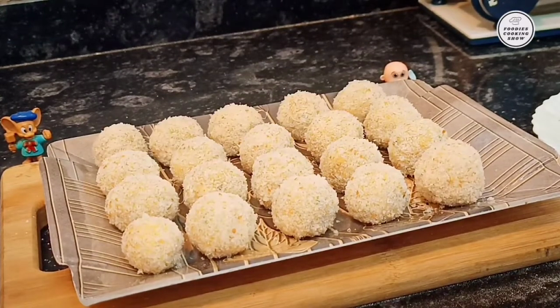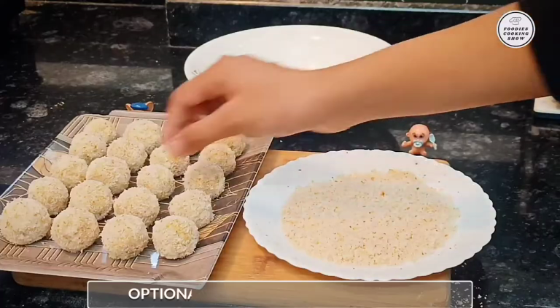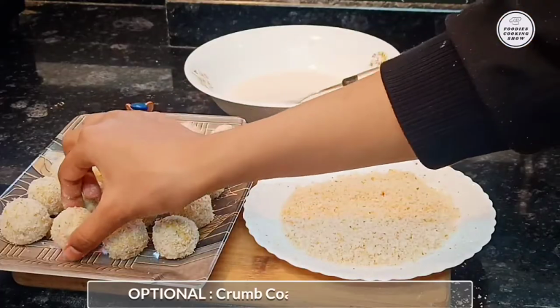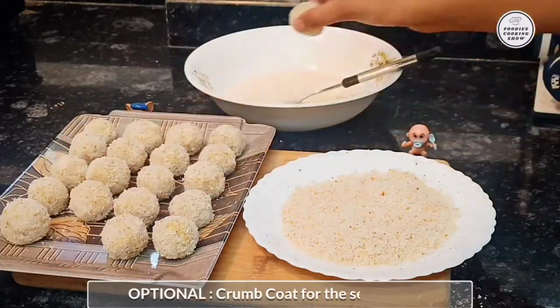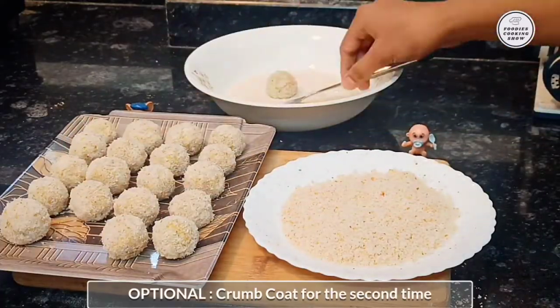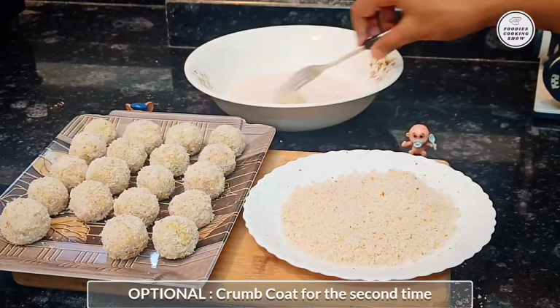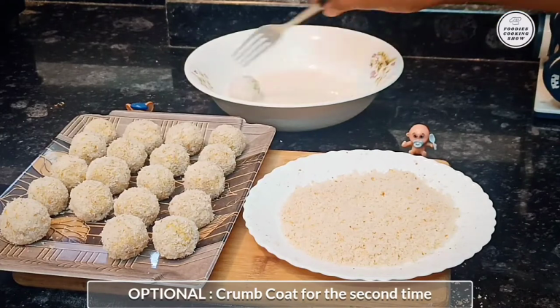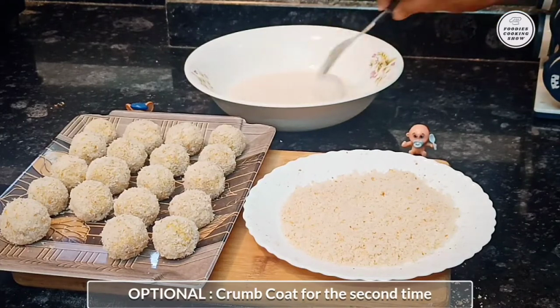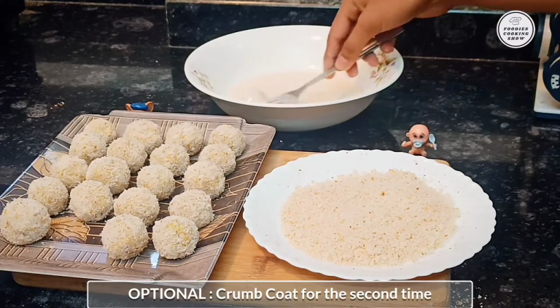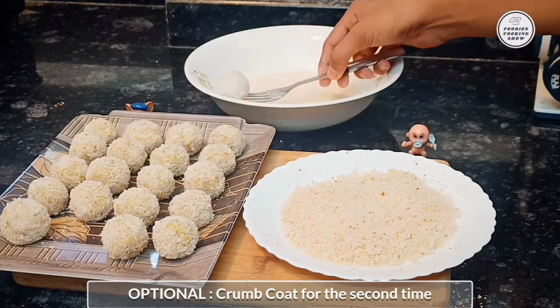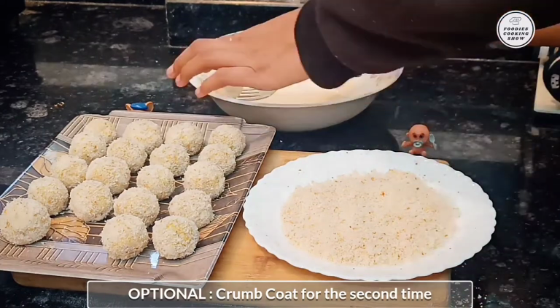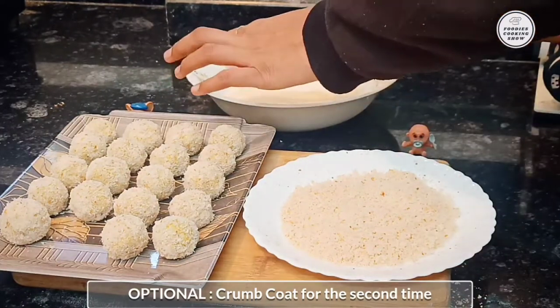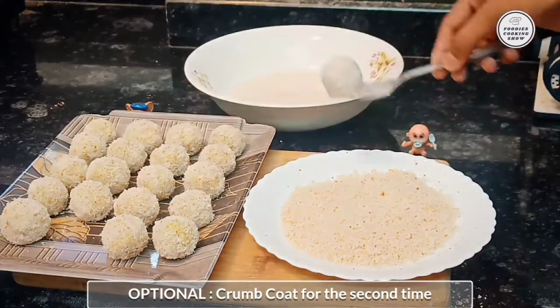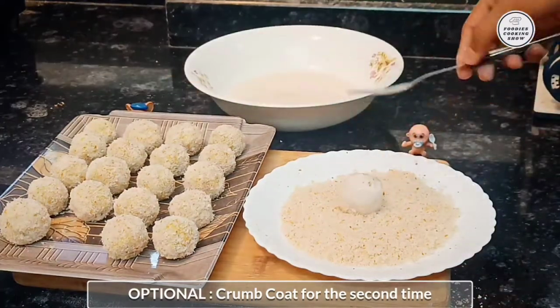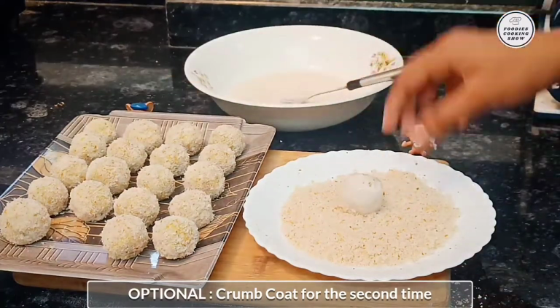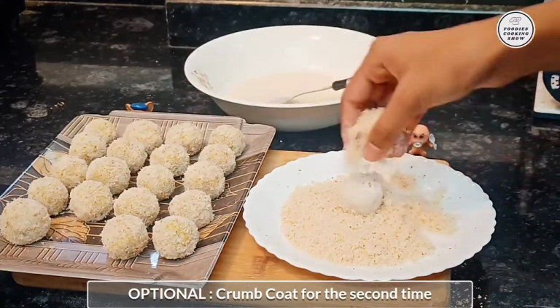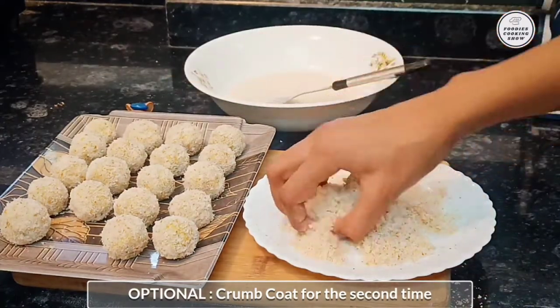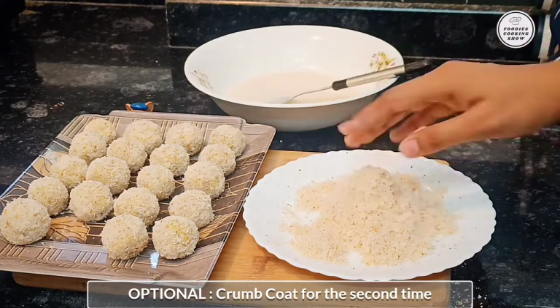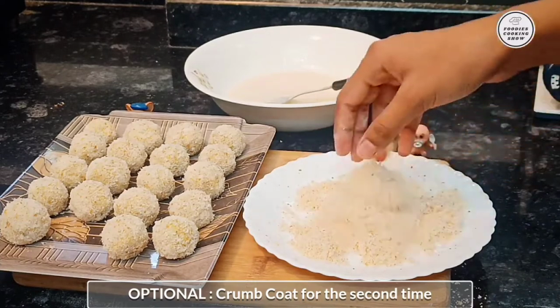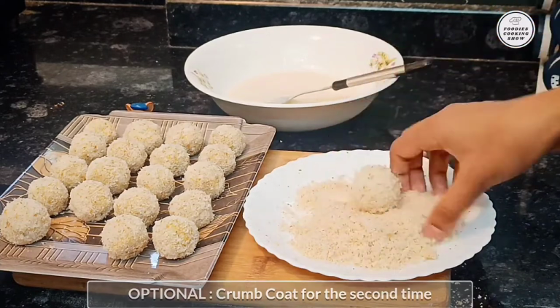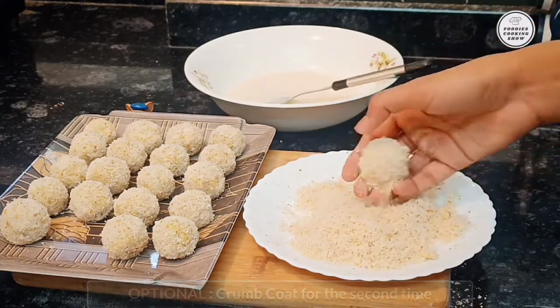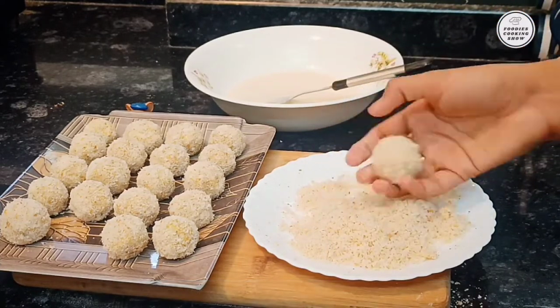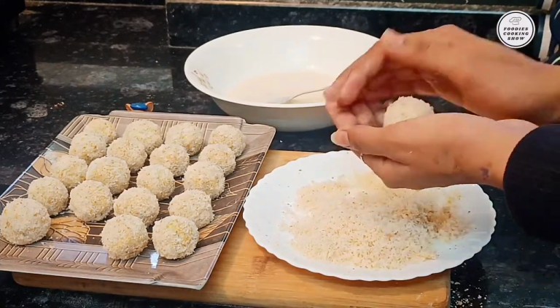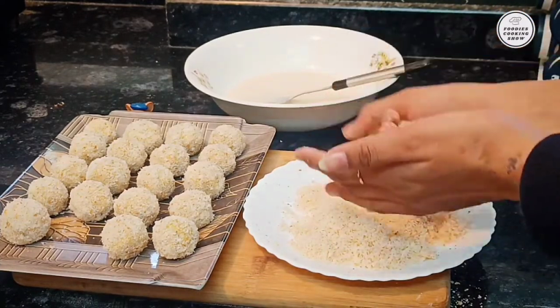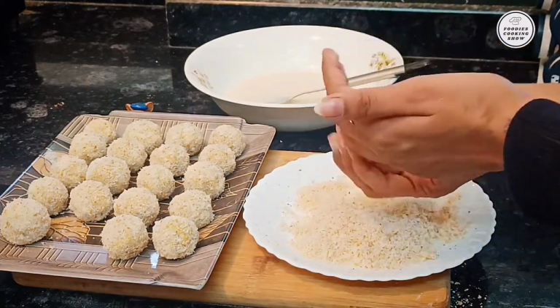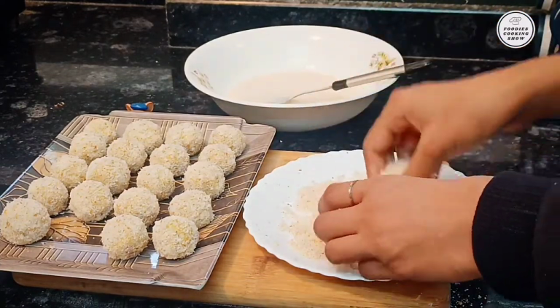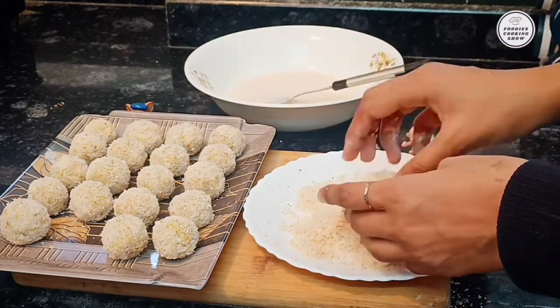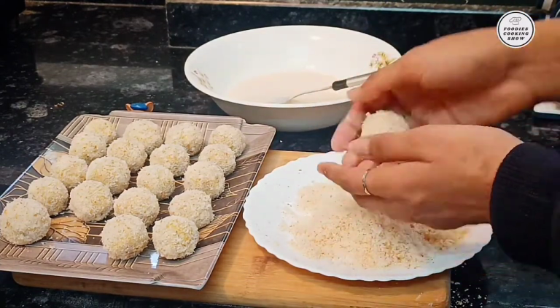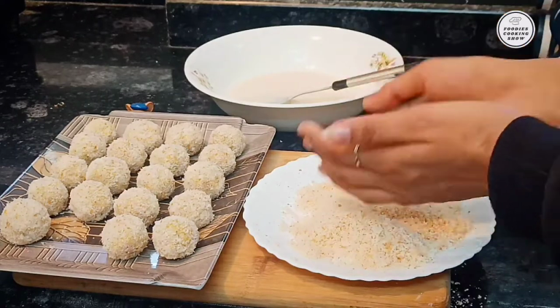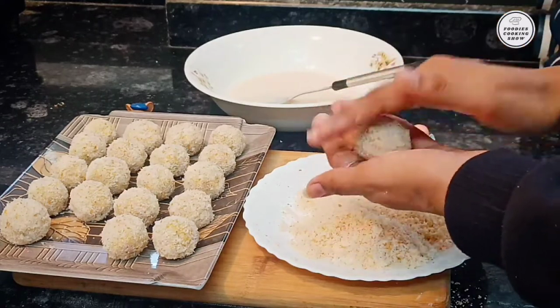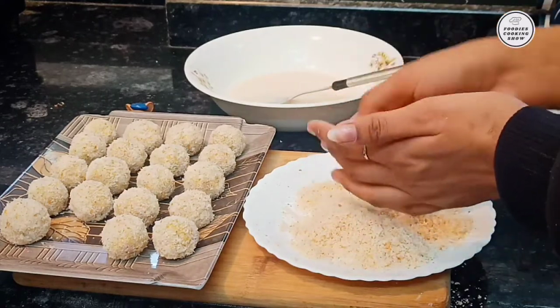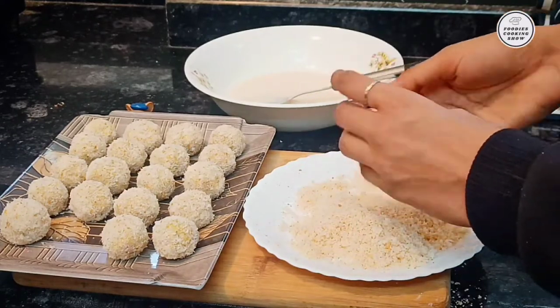Let's crumb coat for the second time — this is optional. We will do the same thing: add the batter and then another layer of crumb coat. You can just add one crumb coat and then fry it.